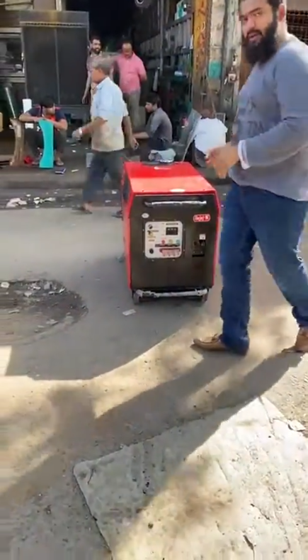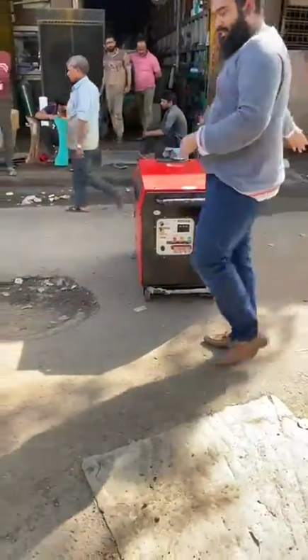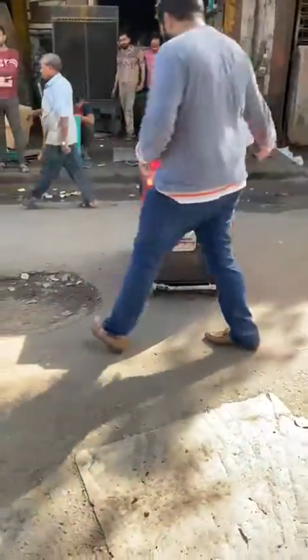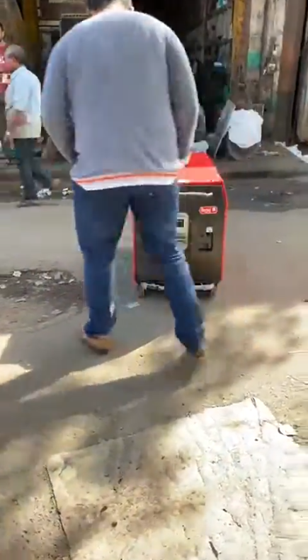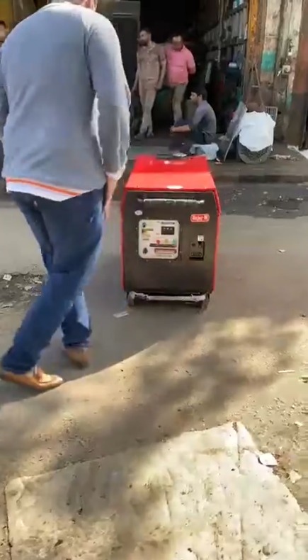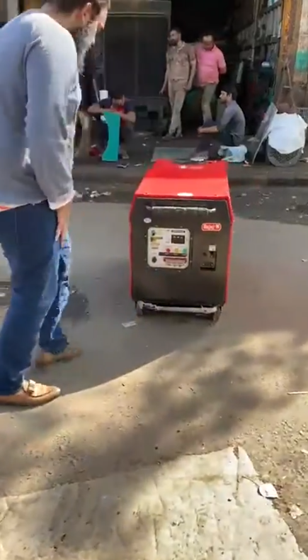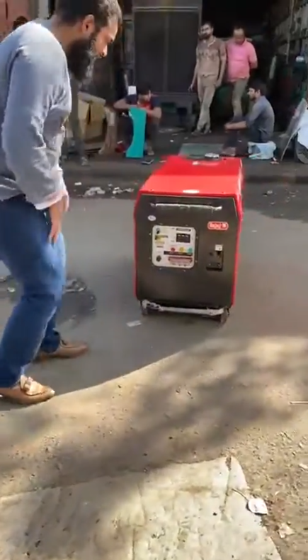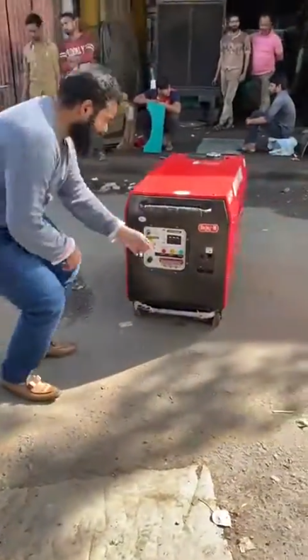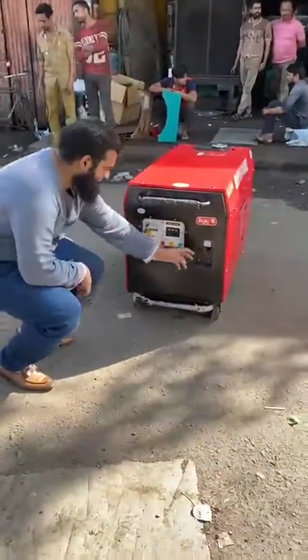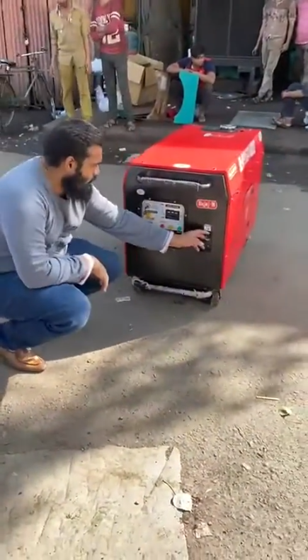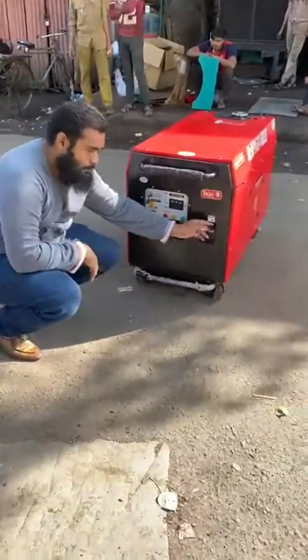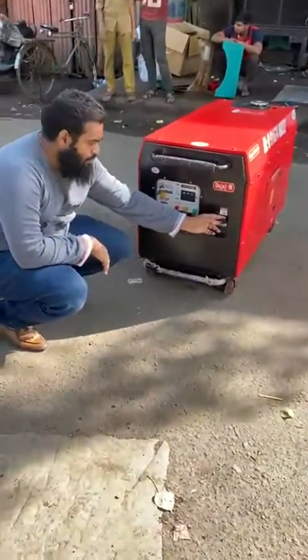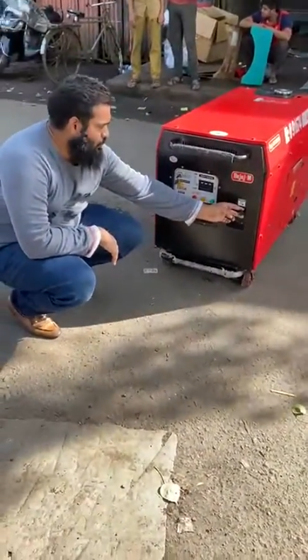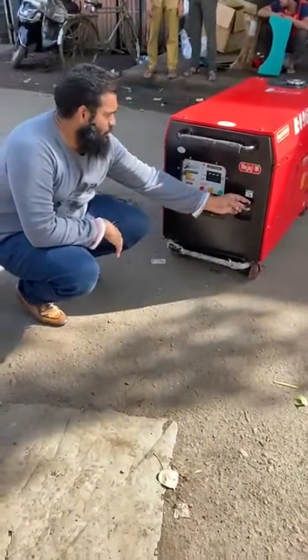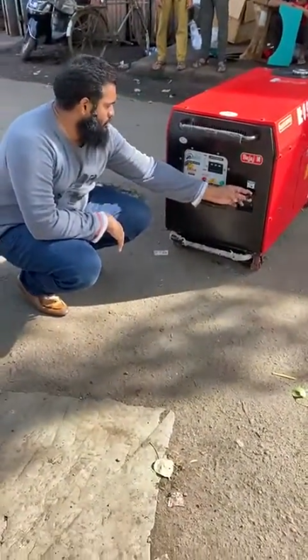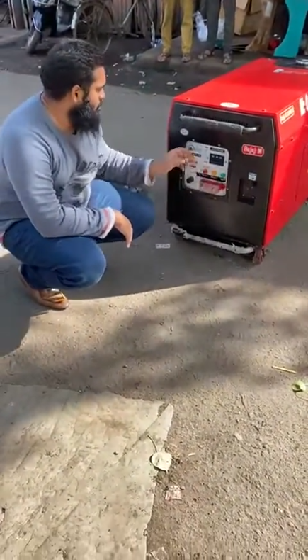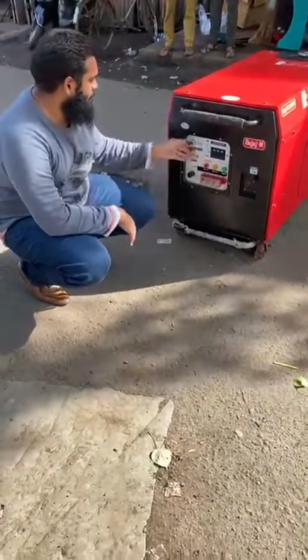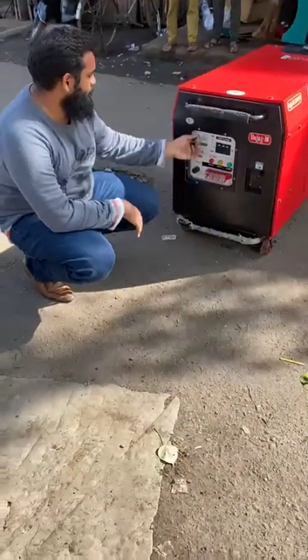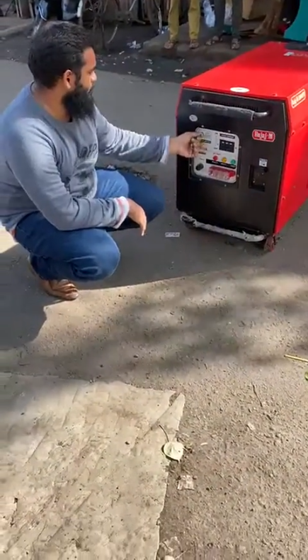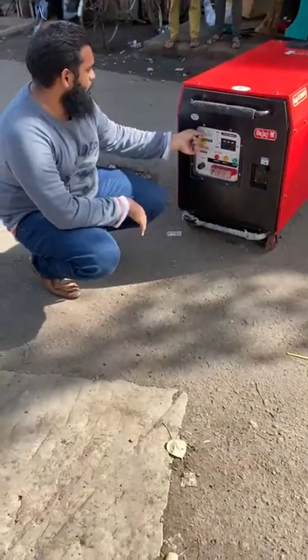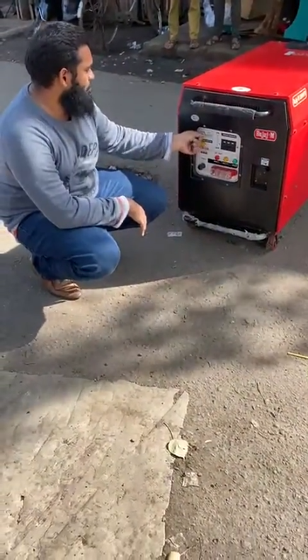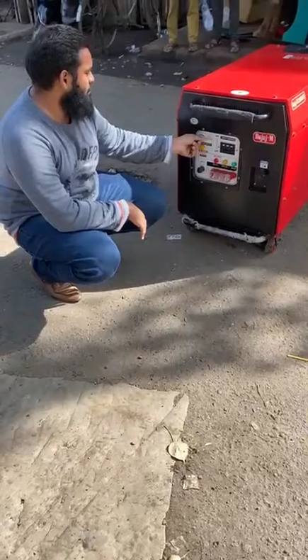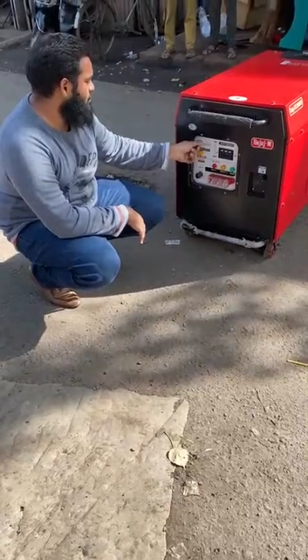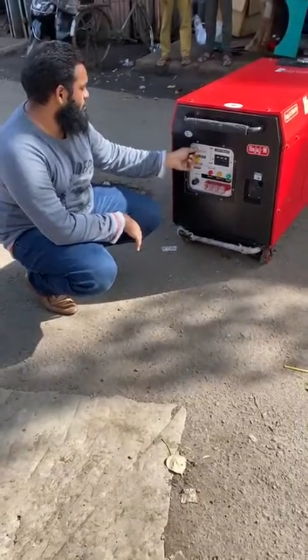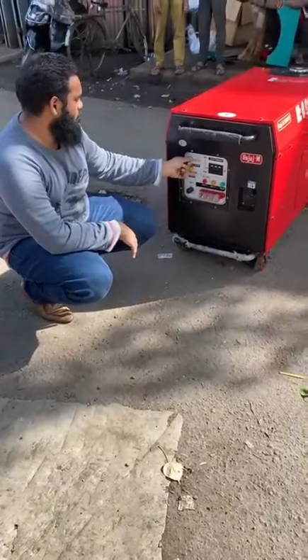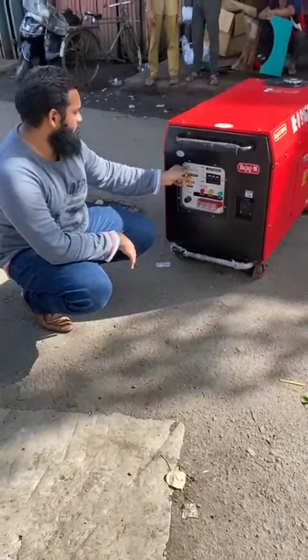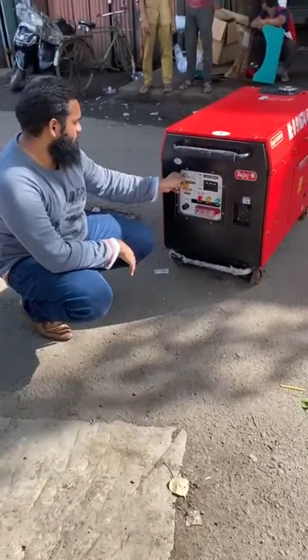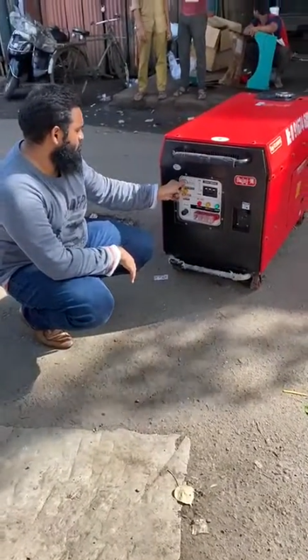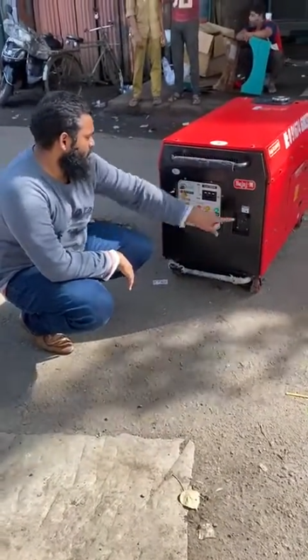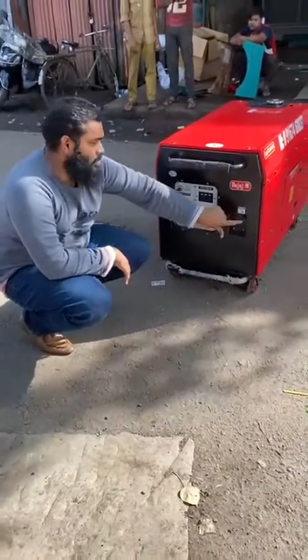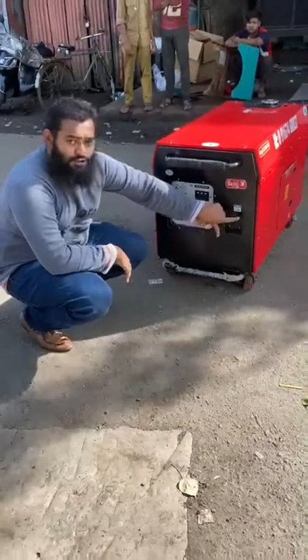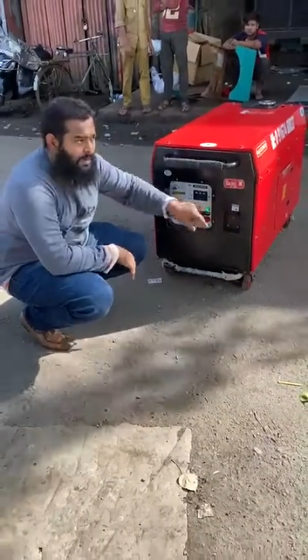It is very easy to use. Pull the choke on the ignition and push it back.